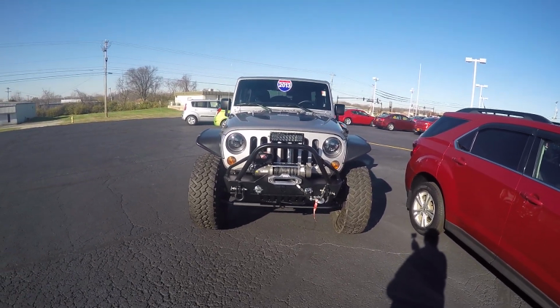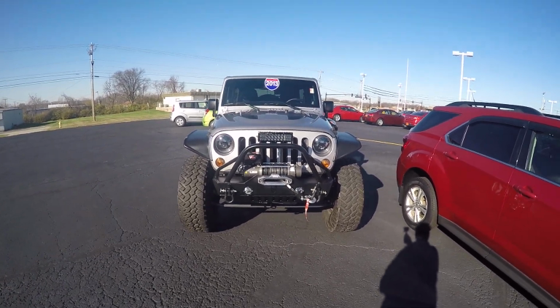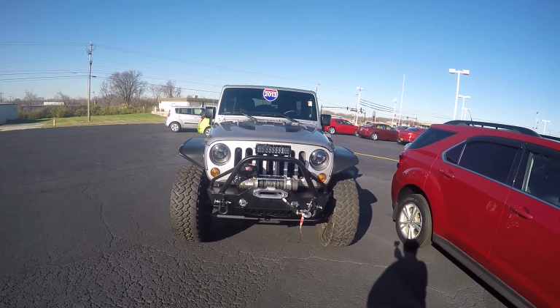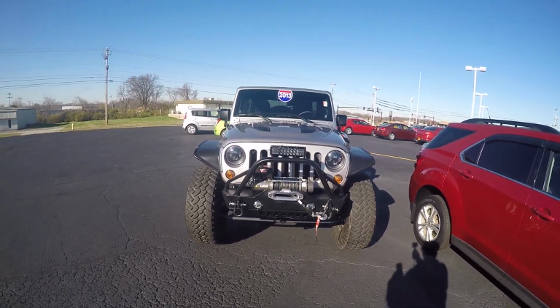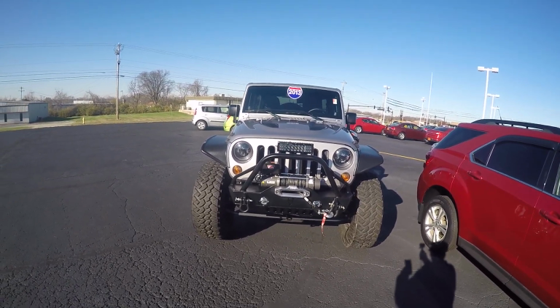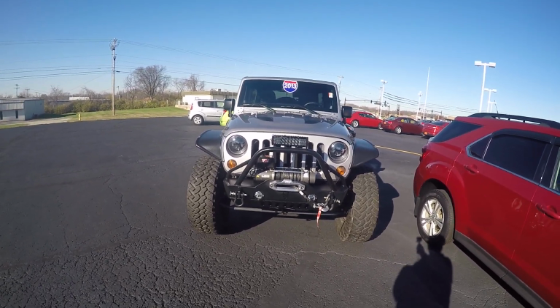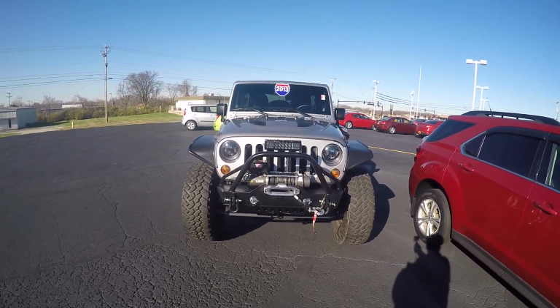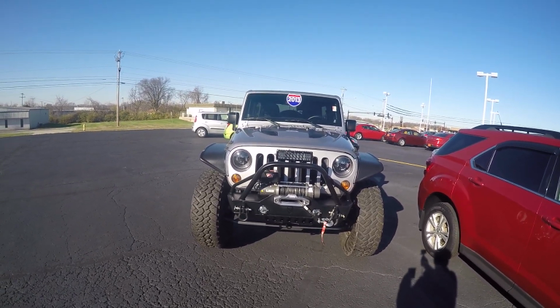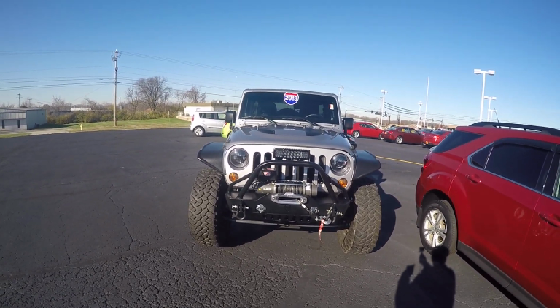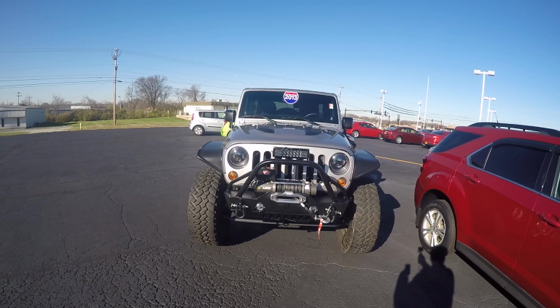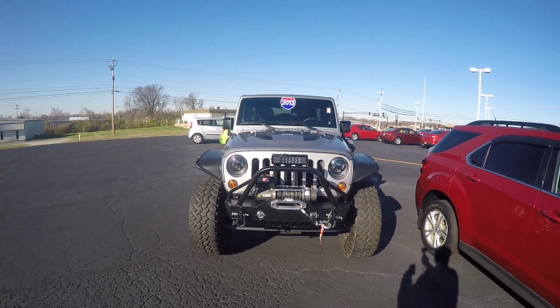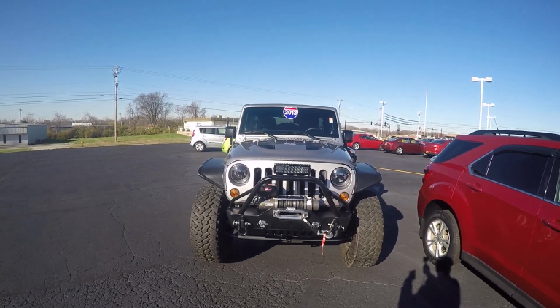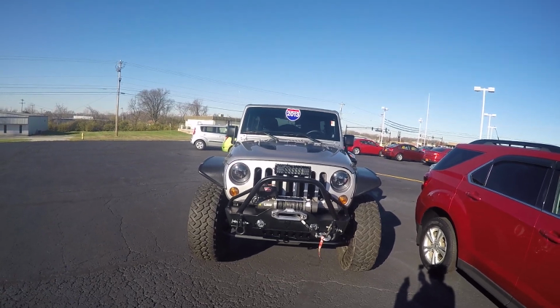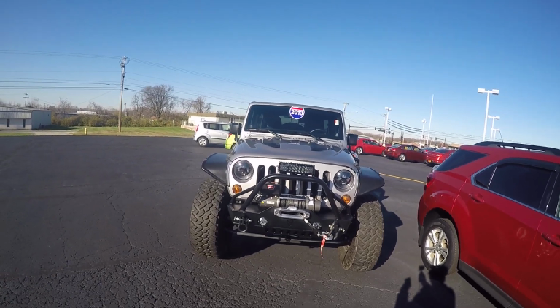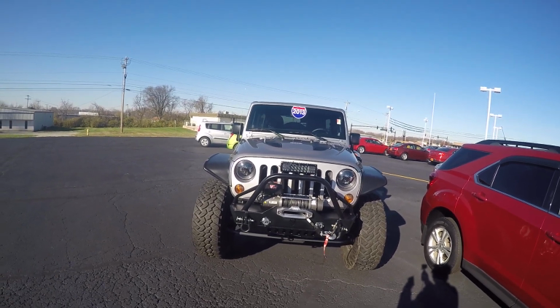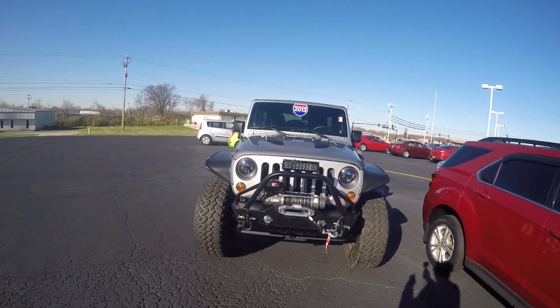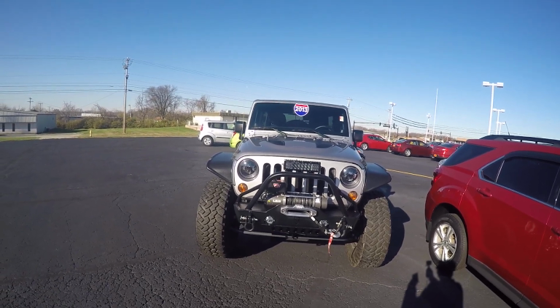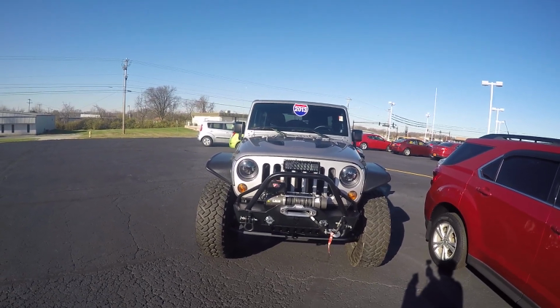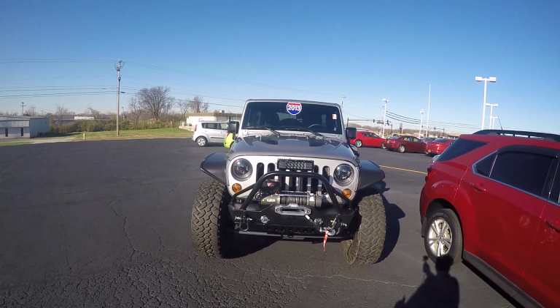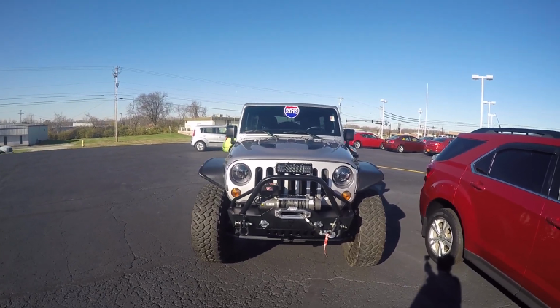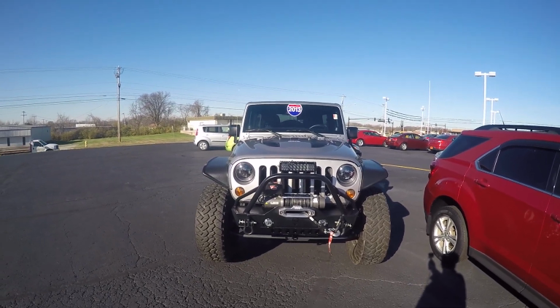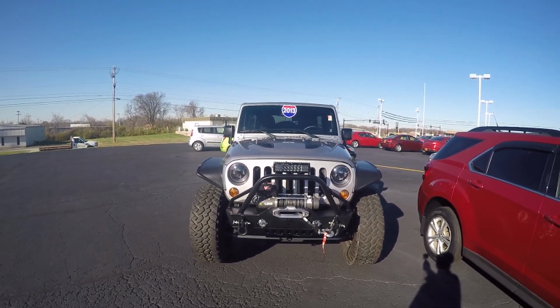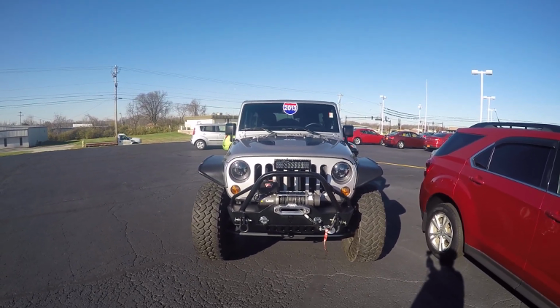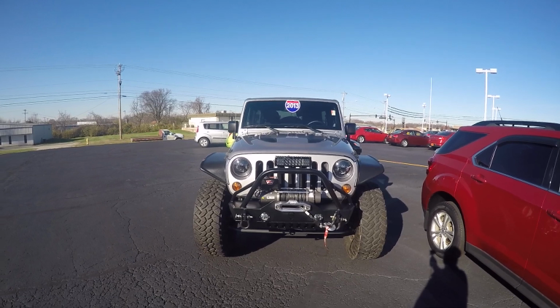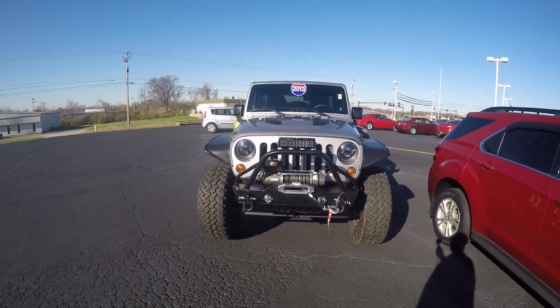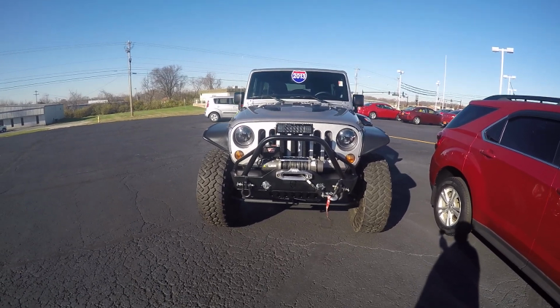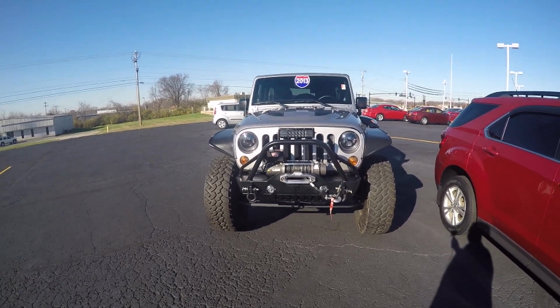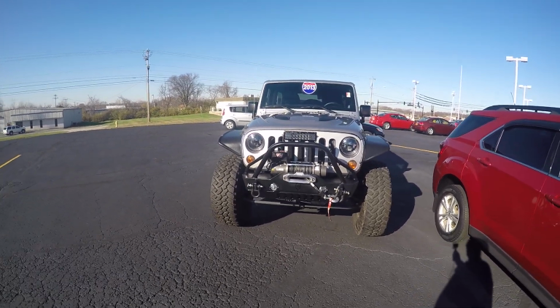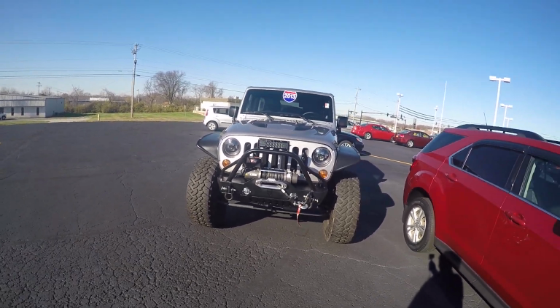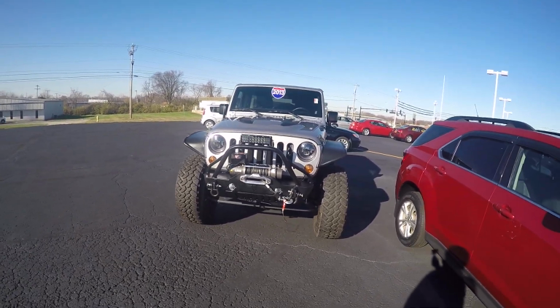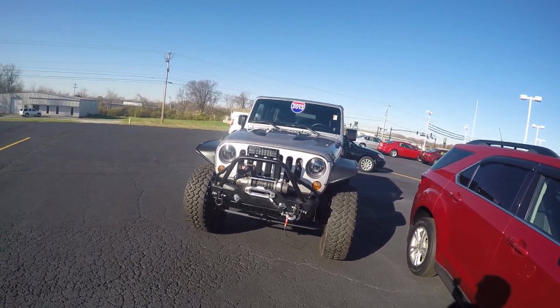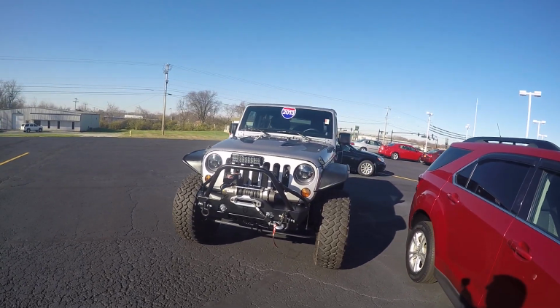We're here today at Sherry Chrysler Dodge Jeep and Ram, and I've got a special Jeep here for you. This is a 2013 Jeep Wrangler Unlimited — a local trade-in that we just took in.